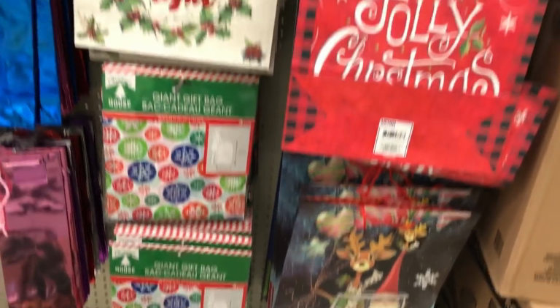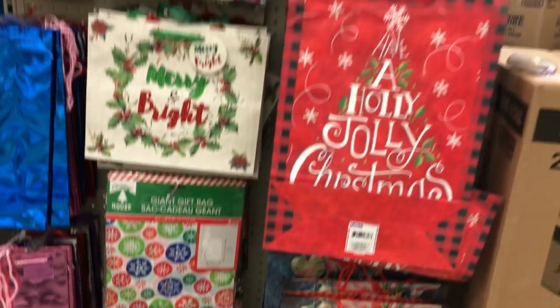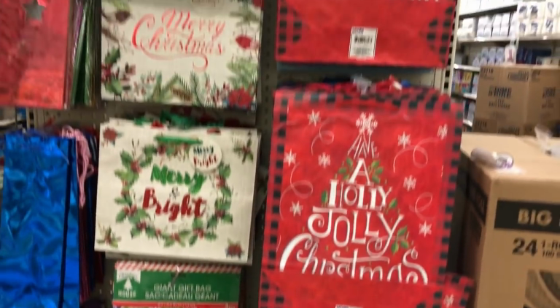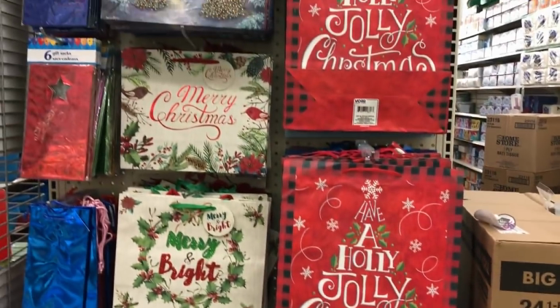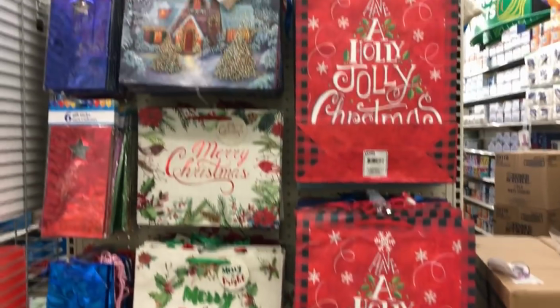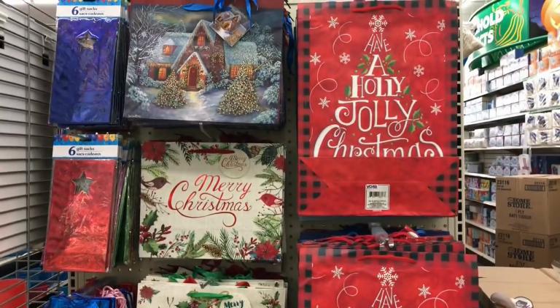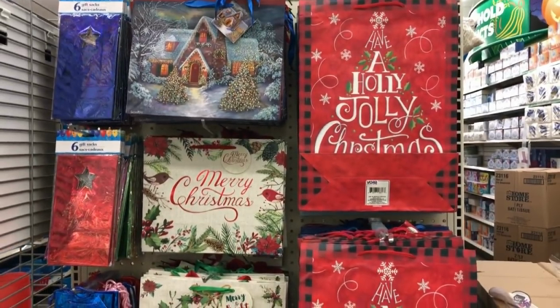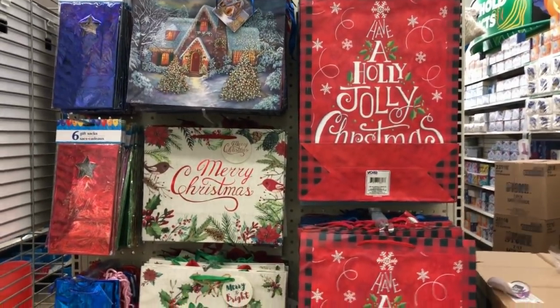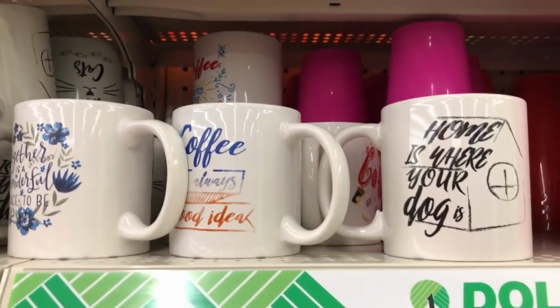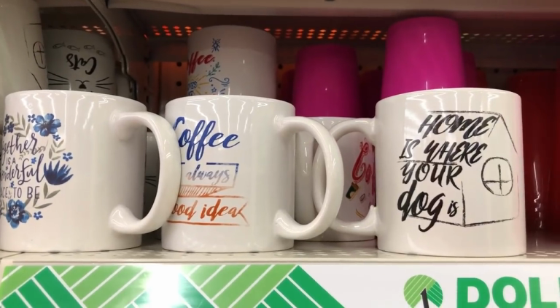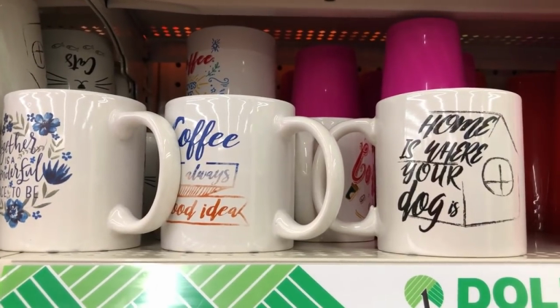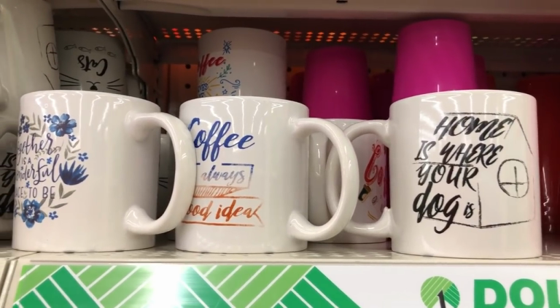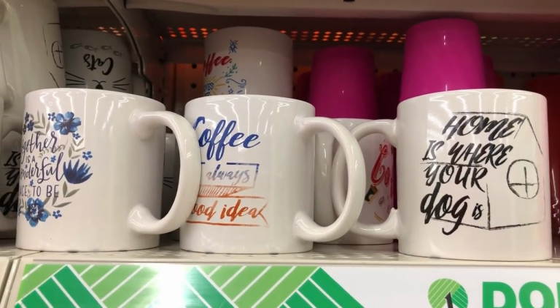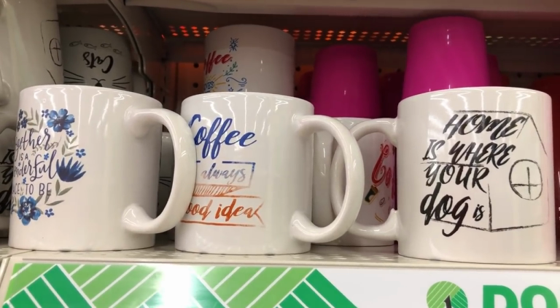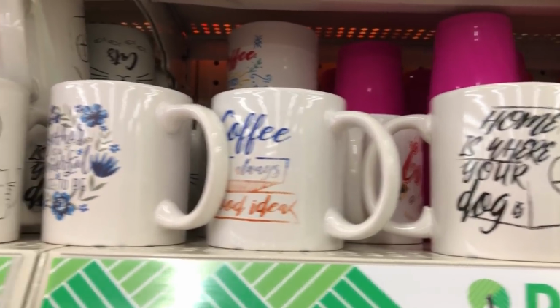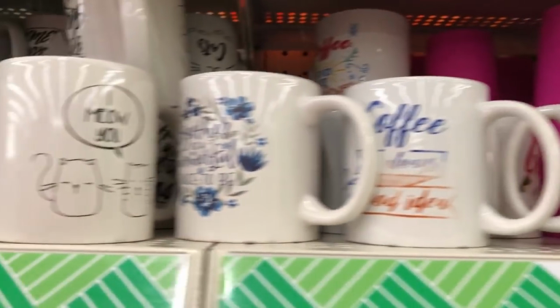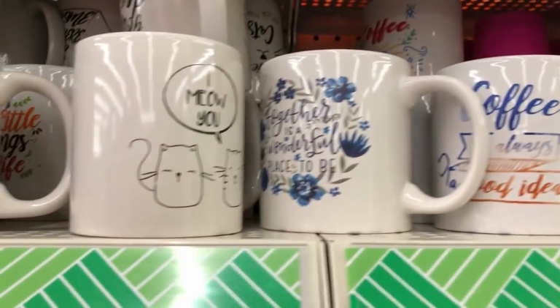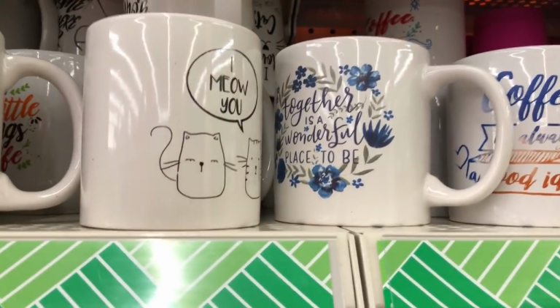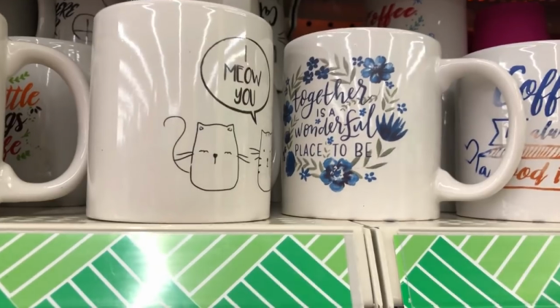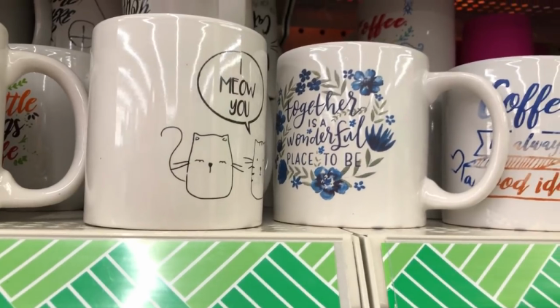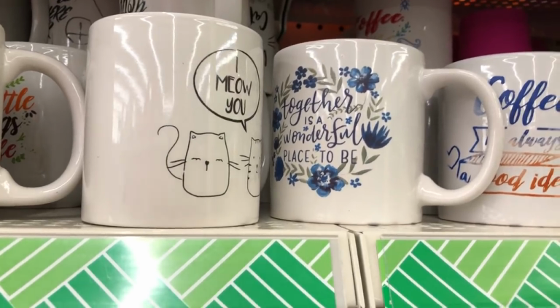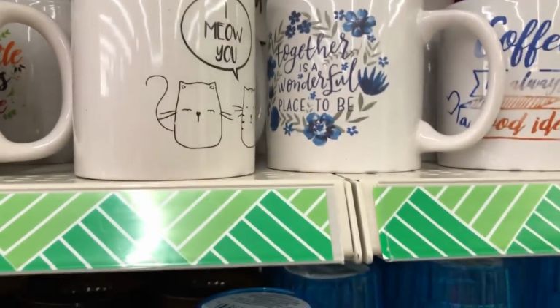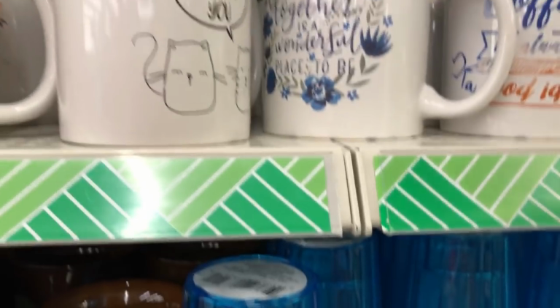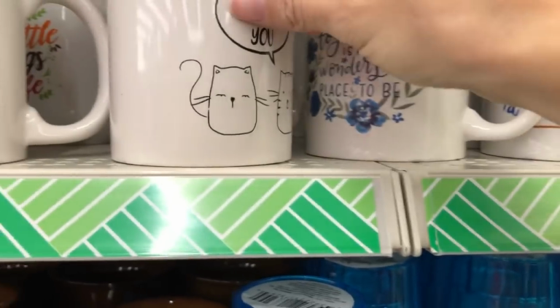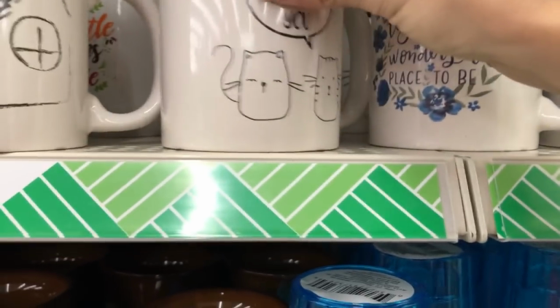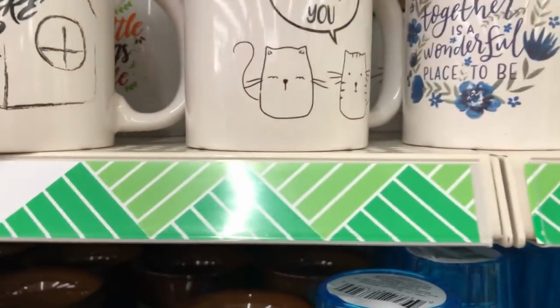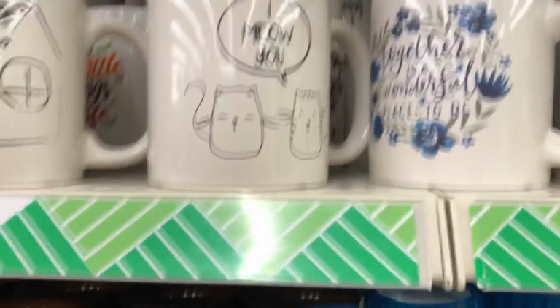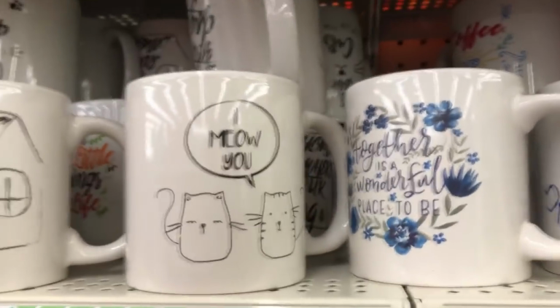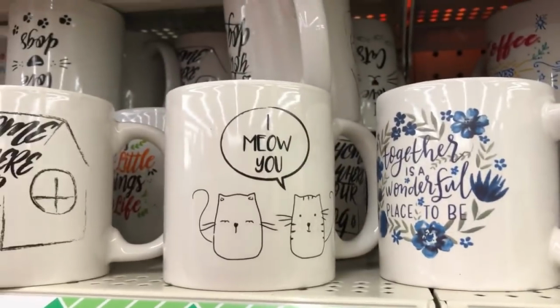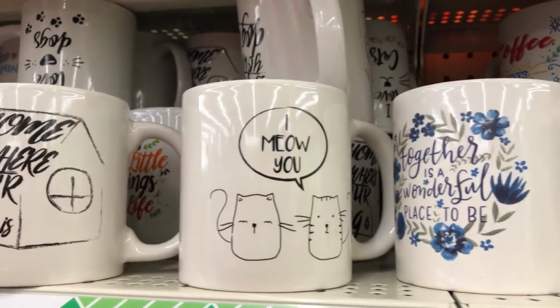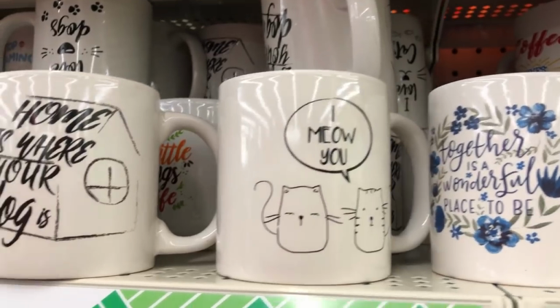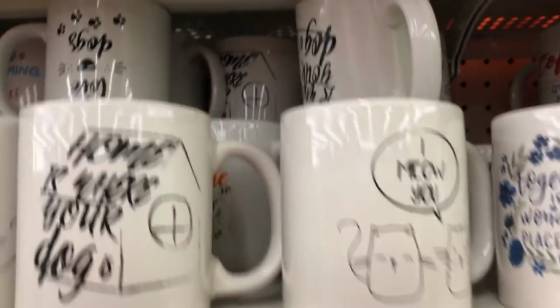And Christmas gift bags — y'all know that's just the ticket into my heart. I'm very excited to see what they're going to put out this year. The gift bags from a couple years ago were the best, so I really hope Dollar Tree outdoes themselves, because last year I personally did not think they were the best.